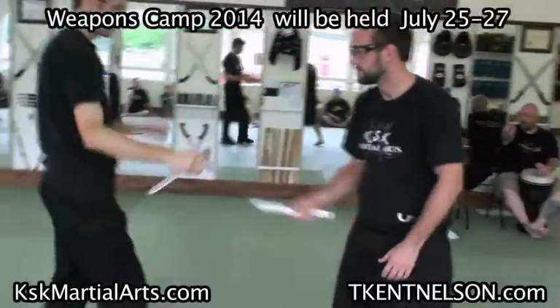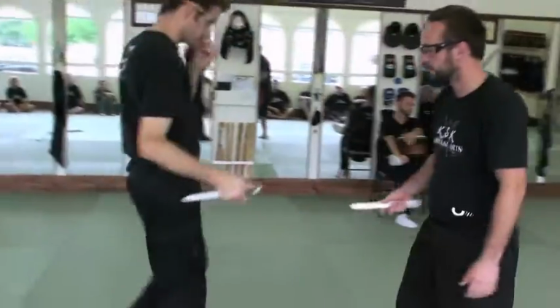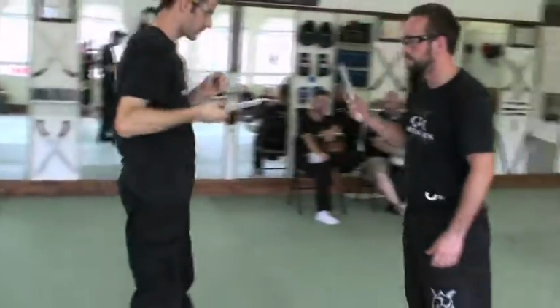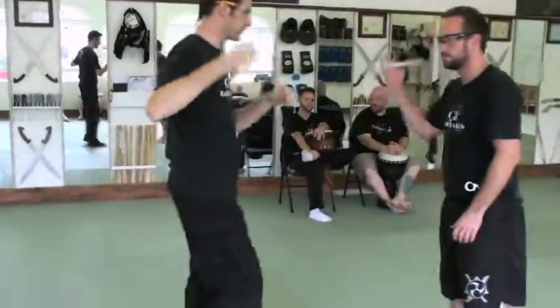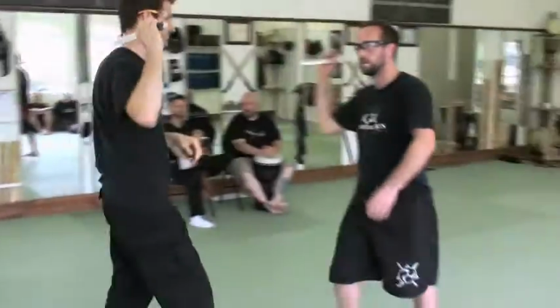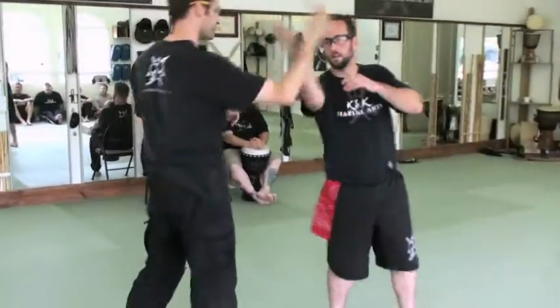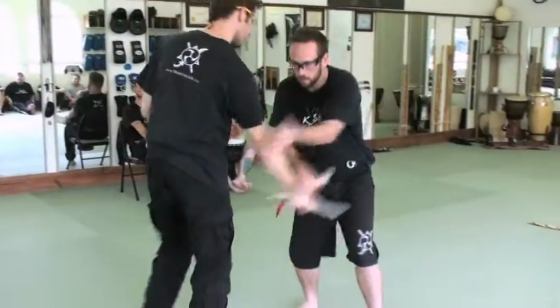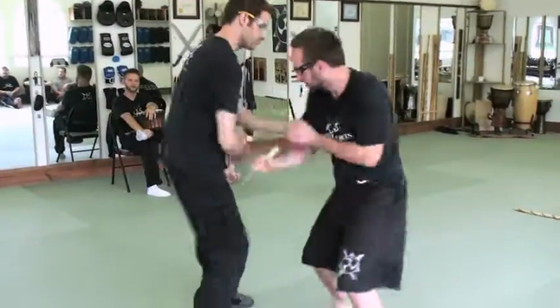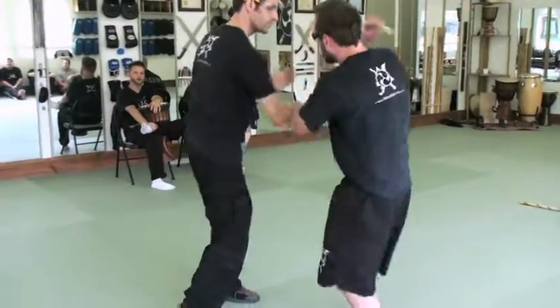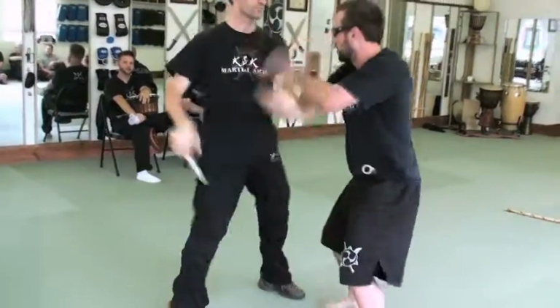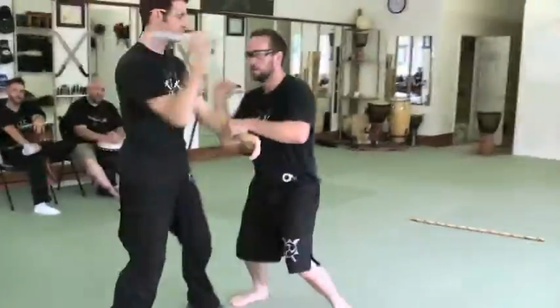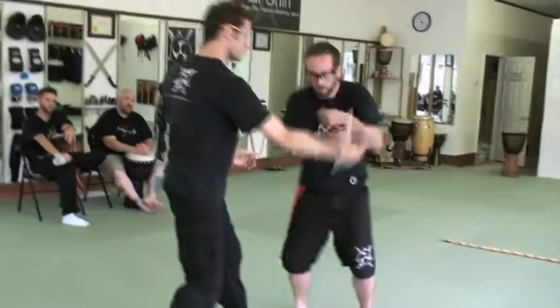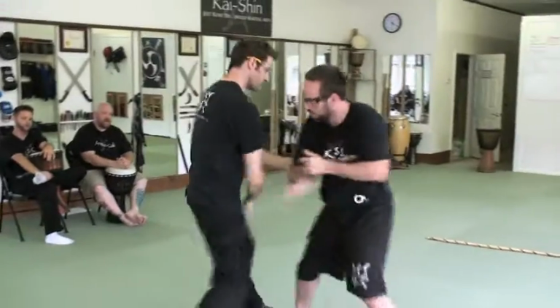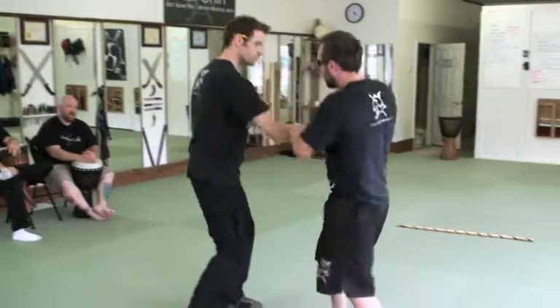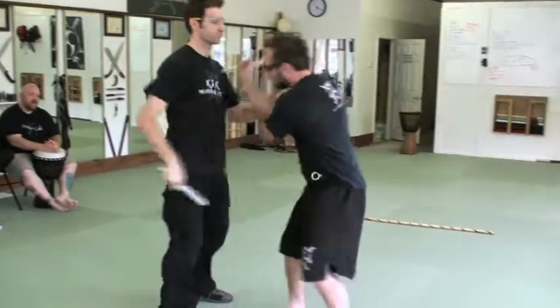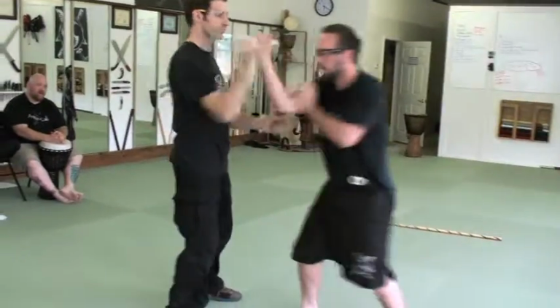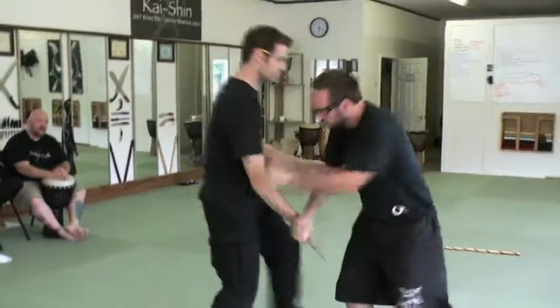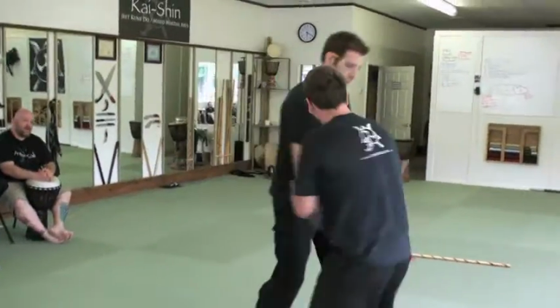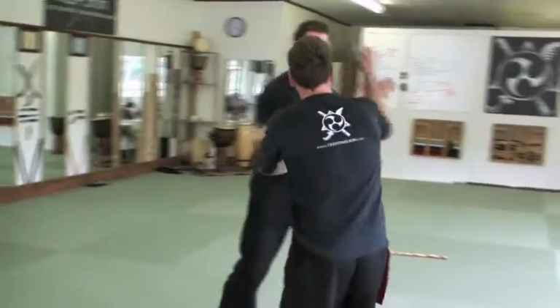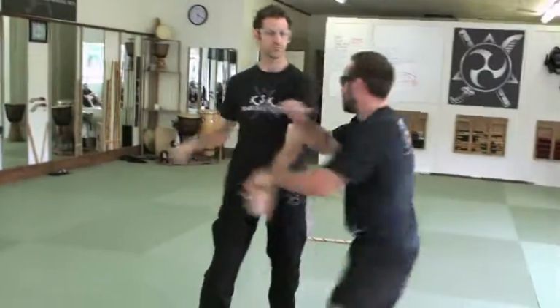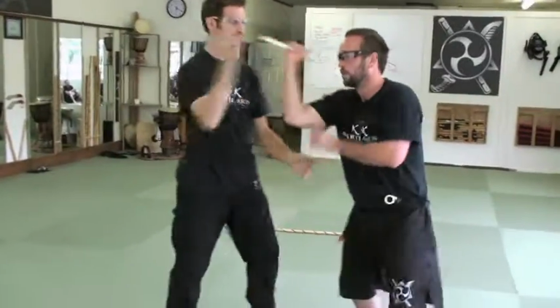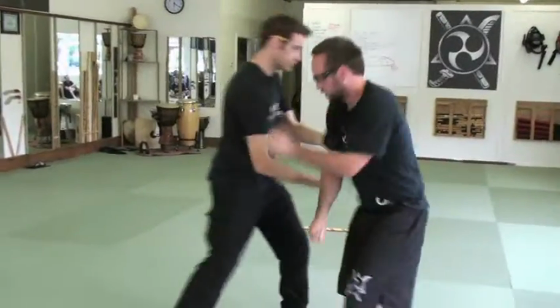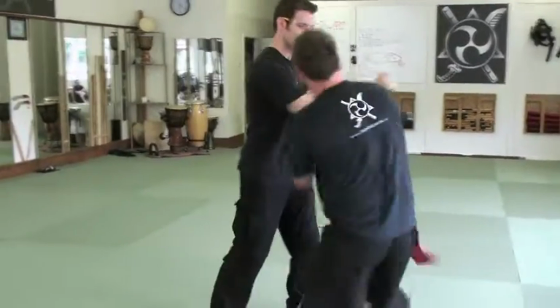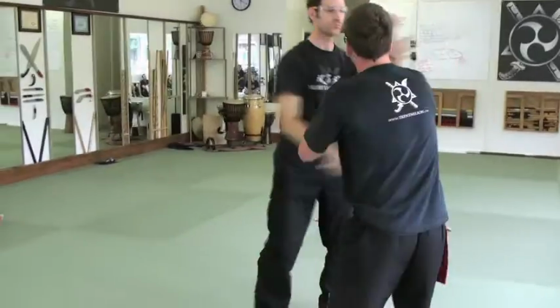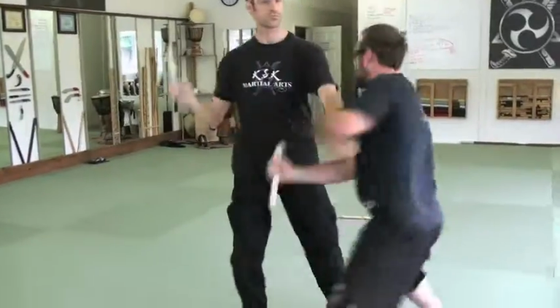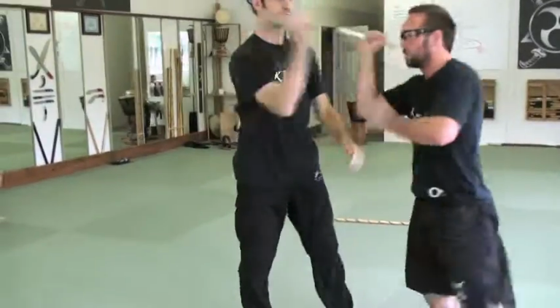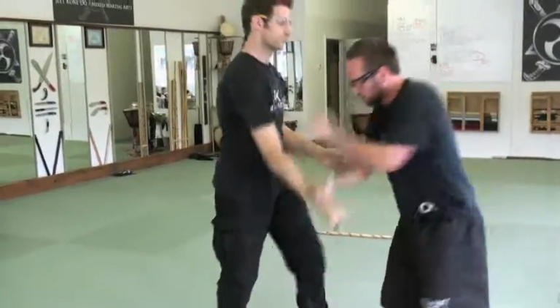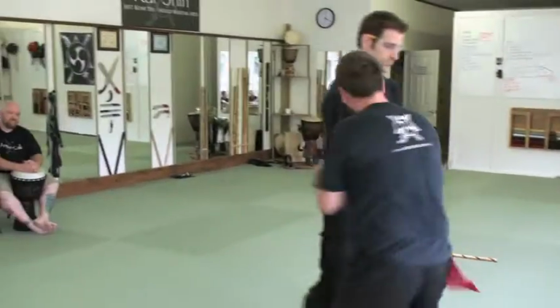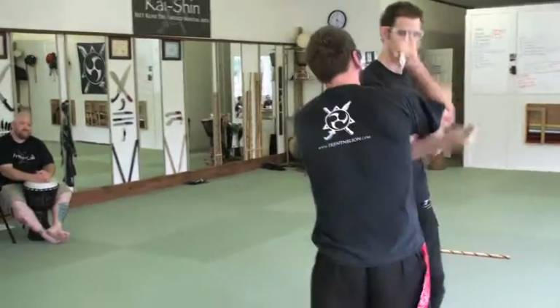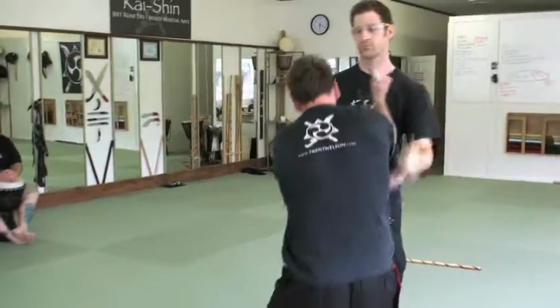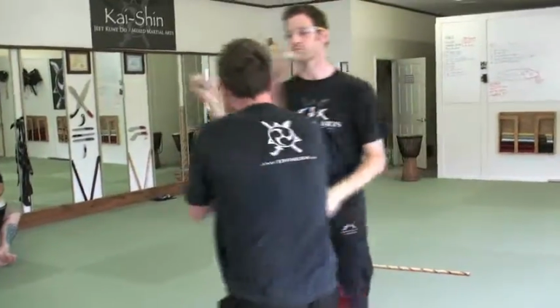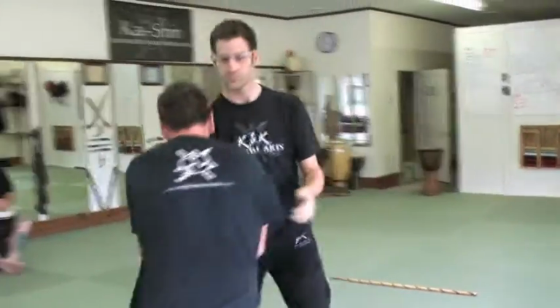Does he have weapons? He will. So this is just the polisit flow. Now a lot of people learn this and think that this is the whole thing — this is not the whole thing. This is just a structure.